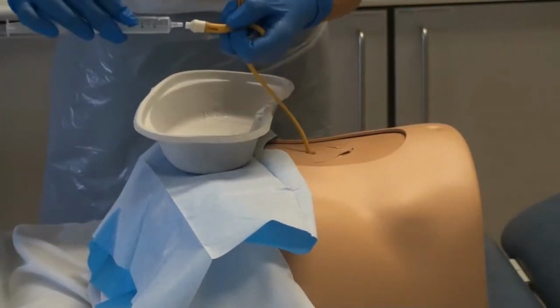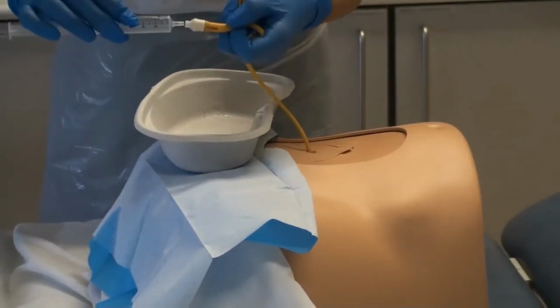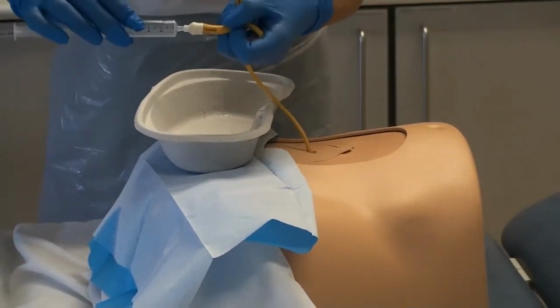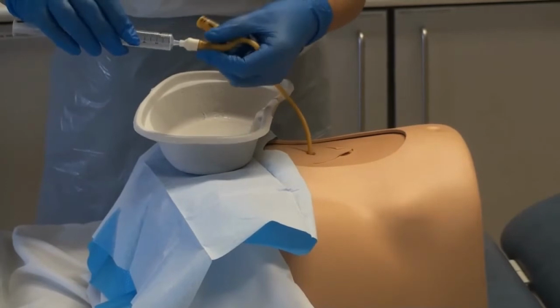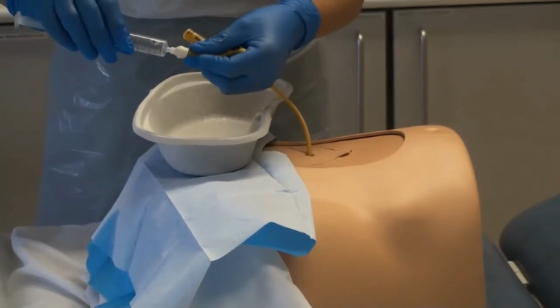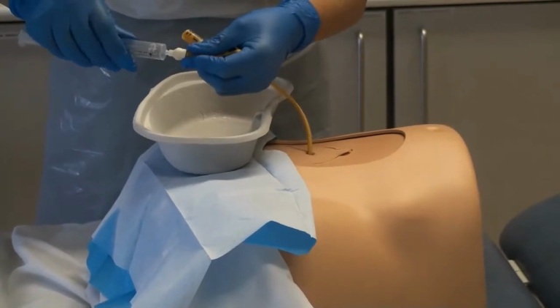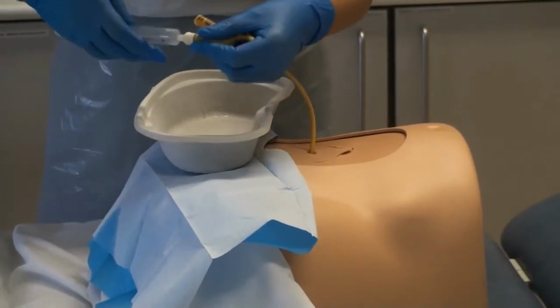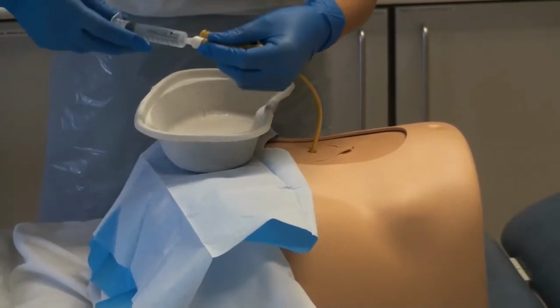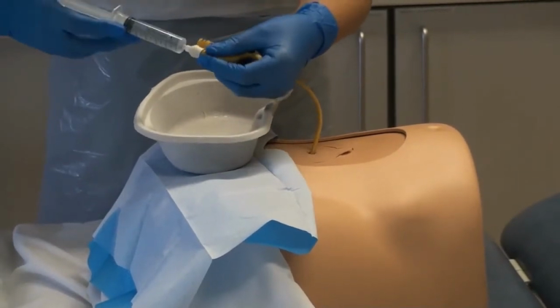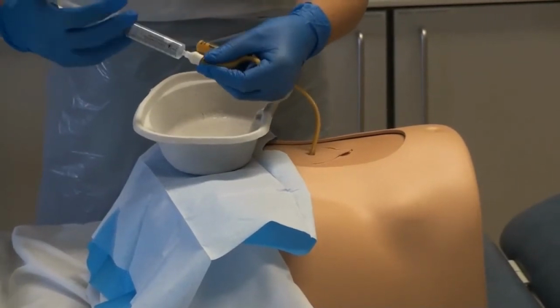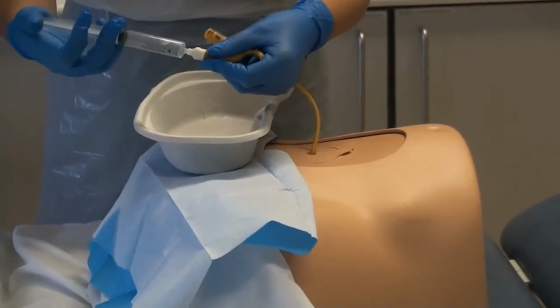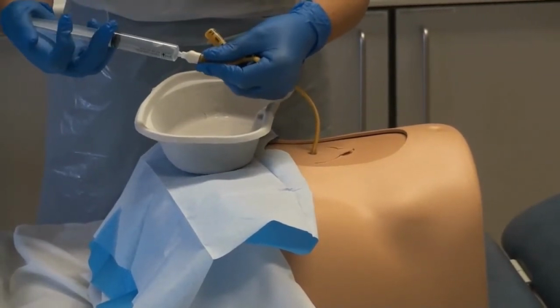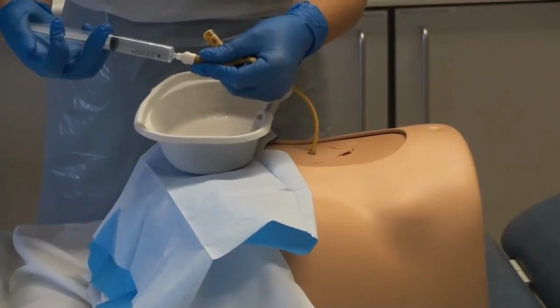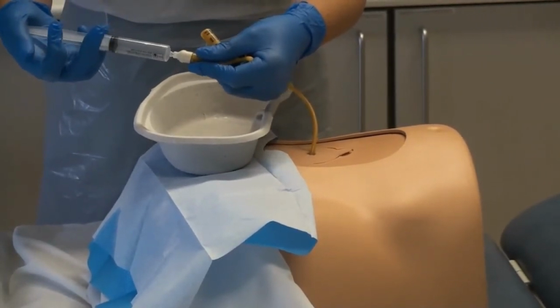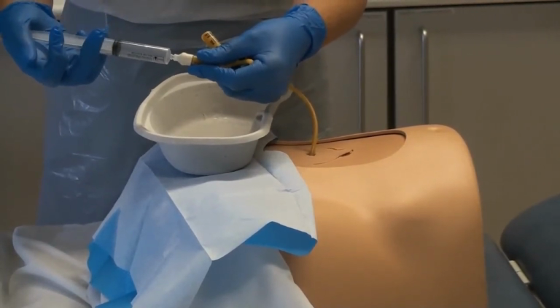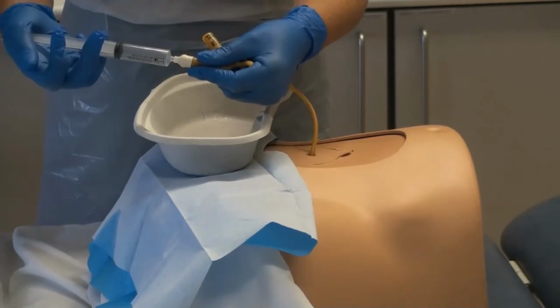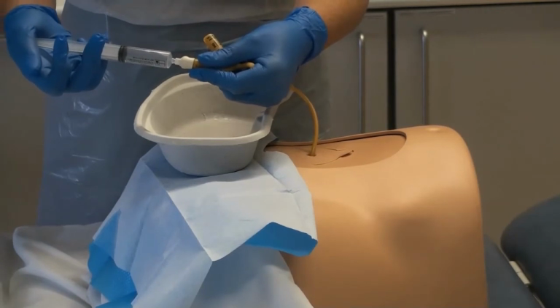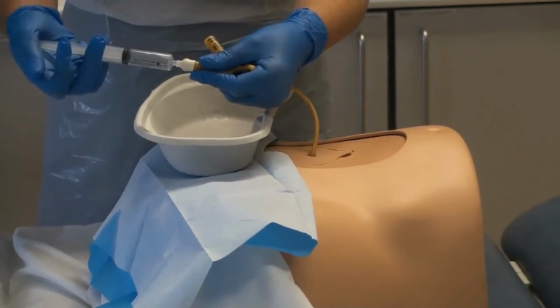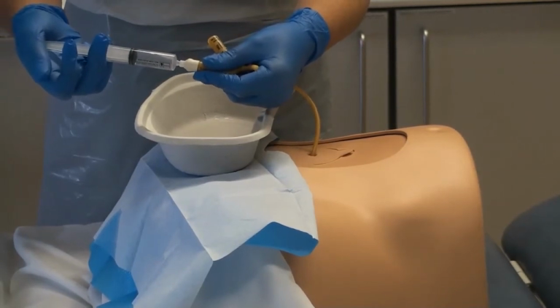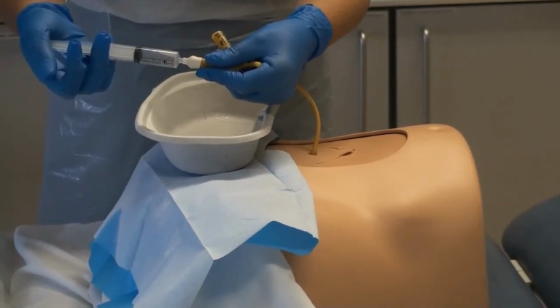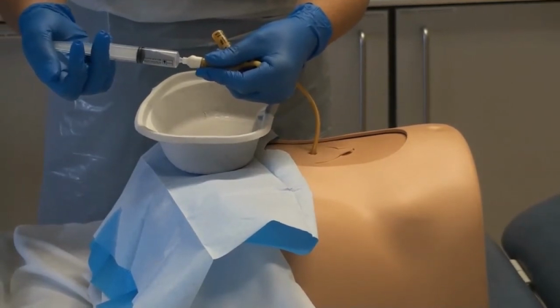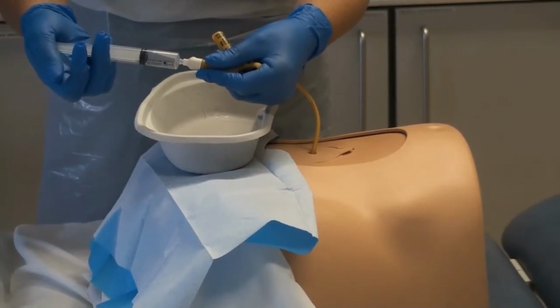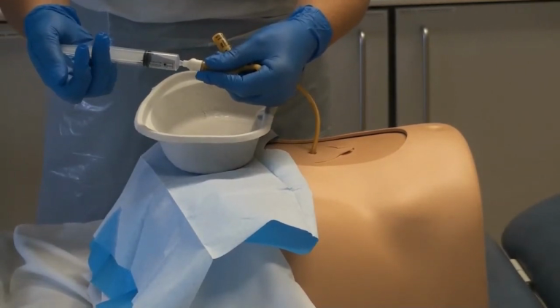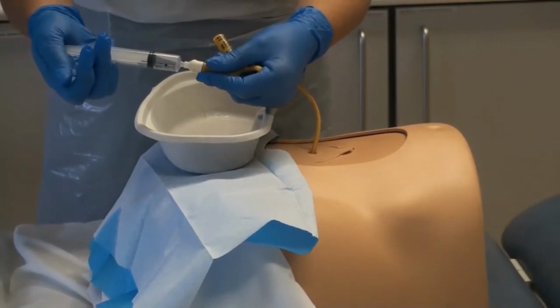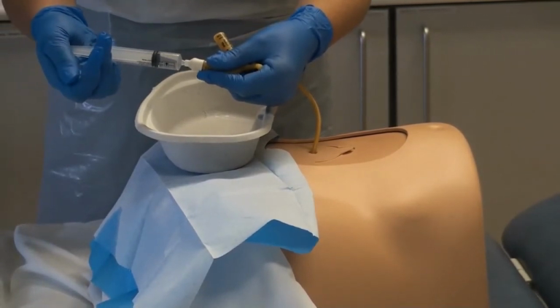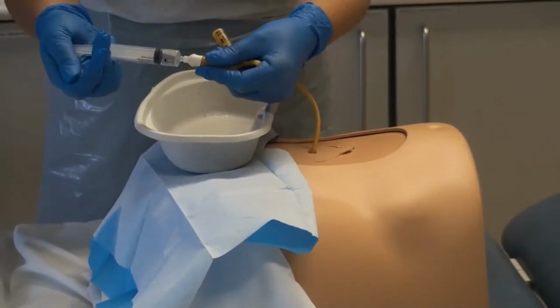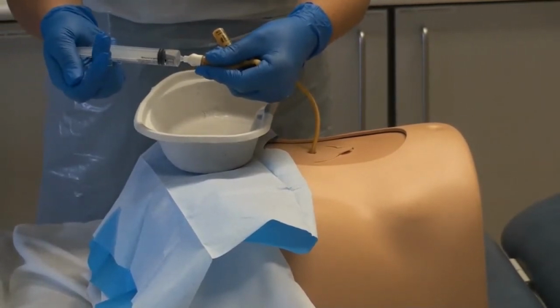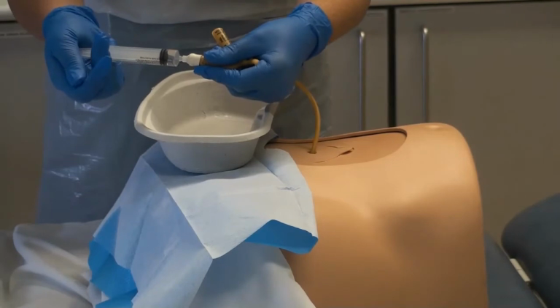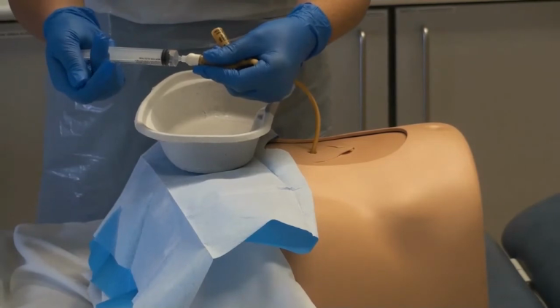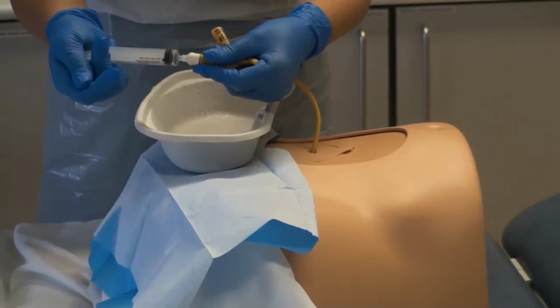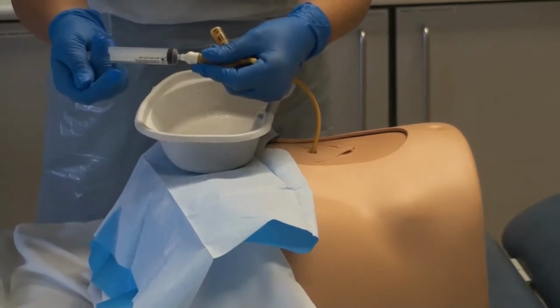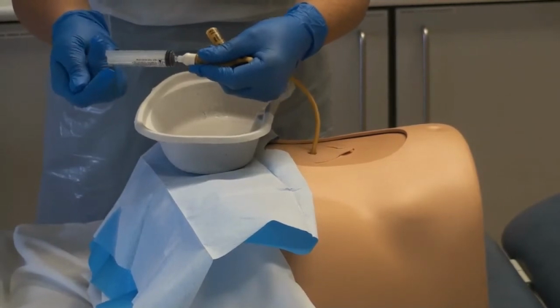Observe for the drainage of urine; you may apply gentle abdominal pressure if needed. Inflate the balloon according to the manufacturer's directions and observe for any resistance.